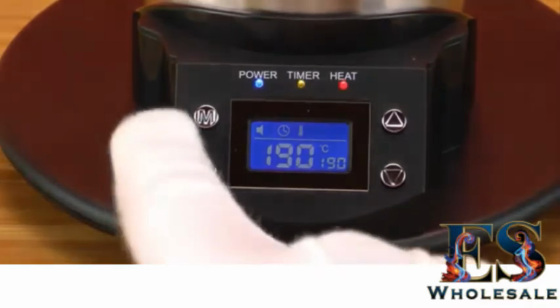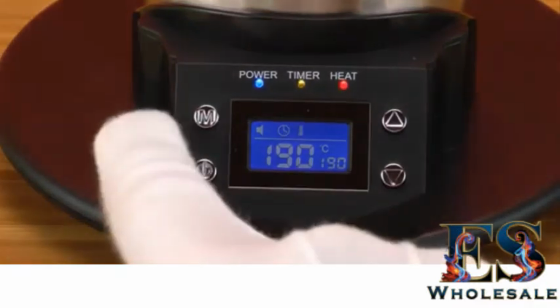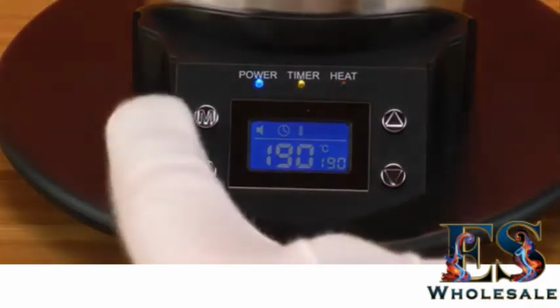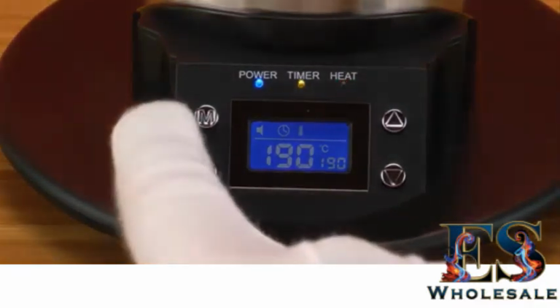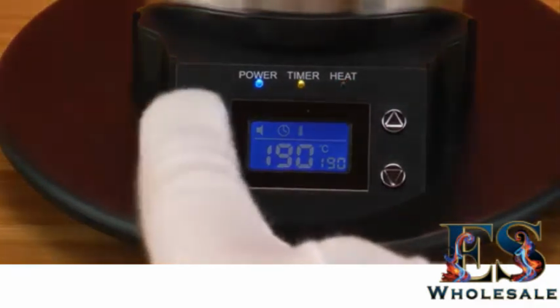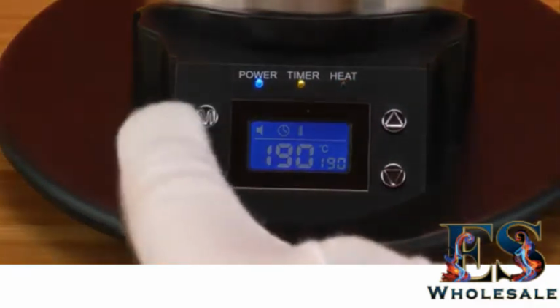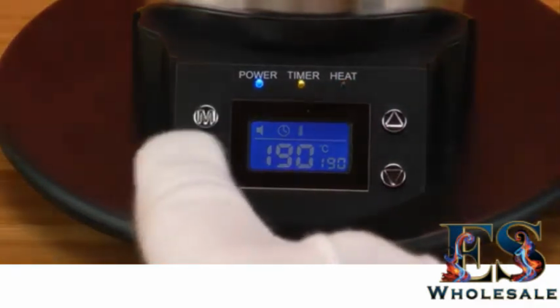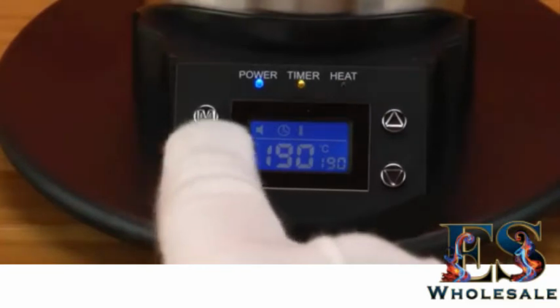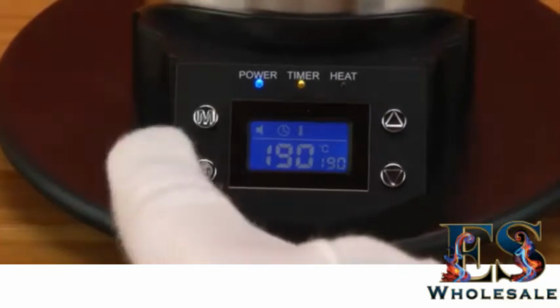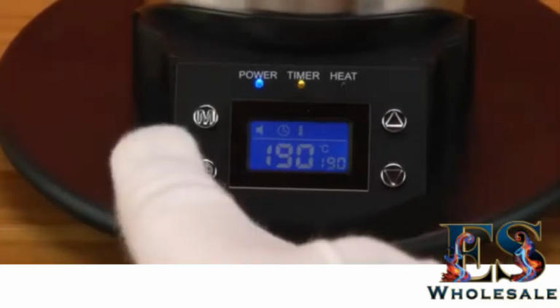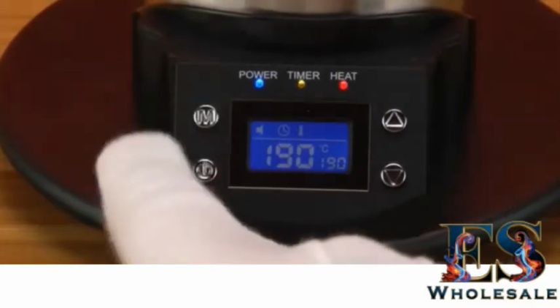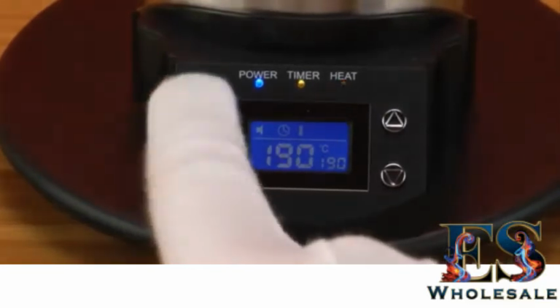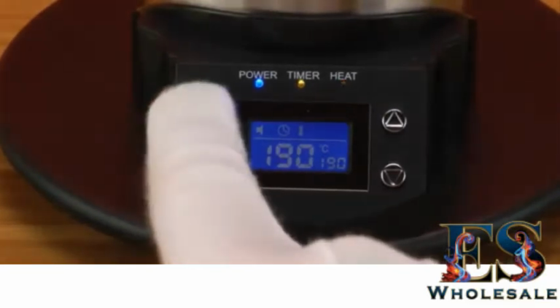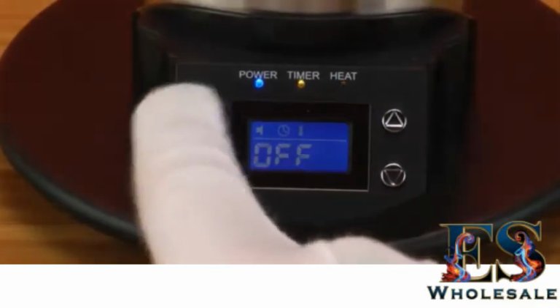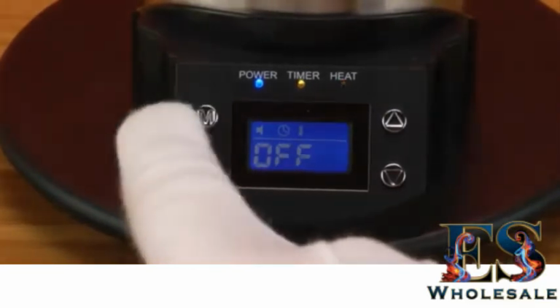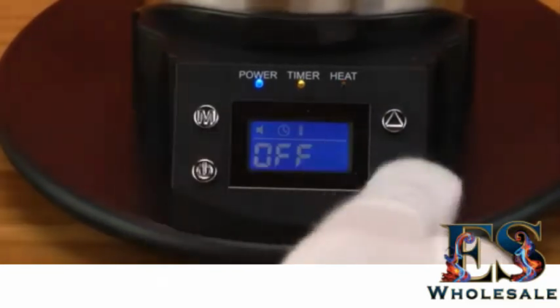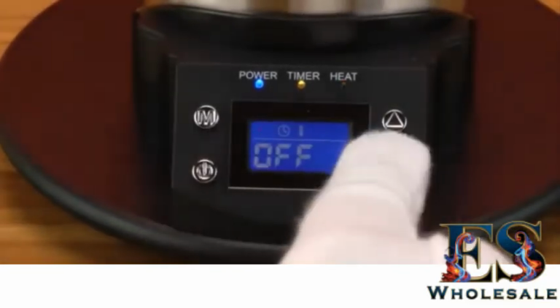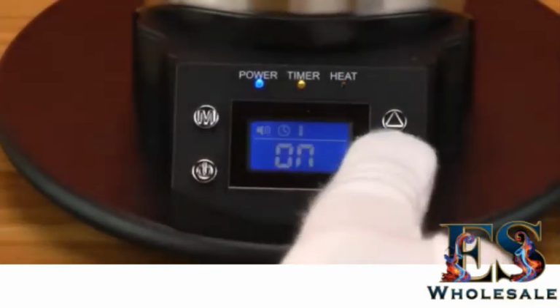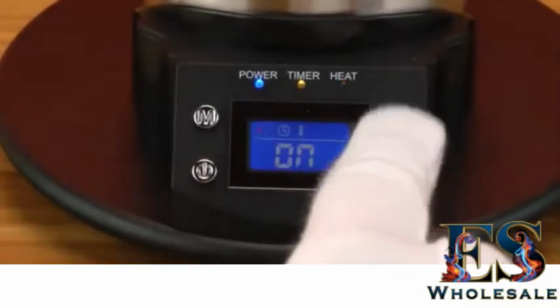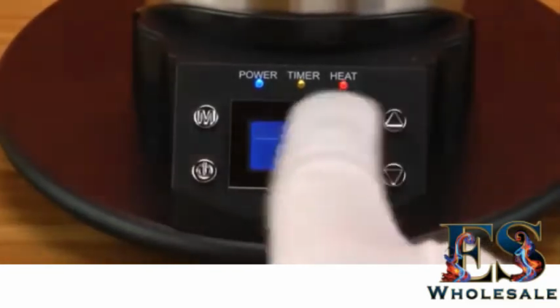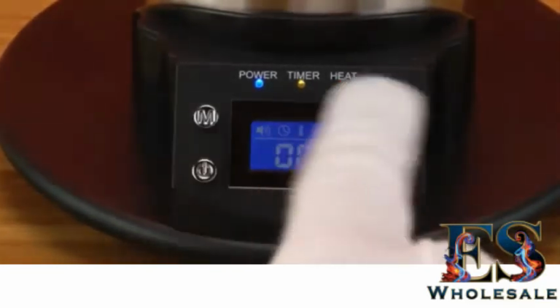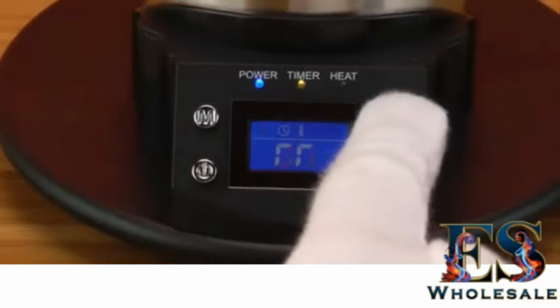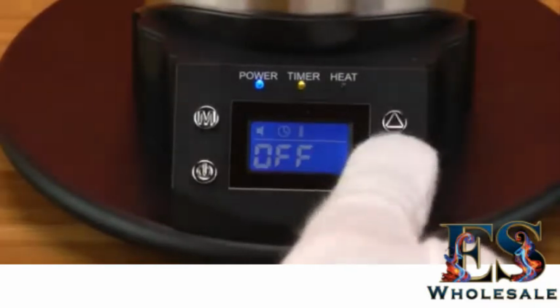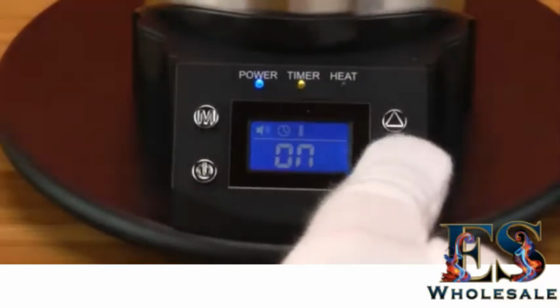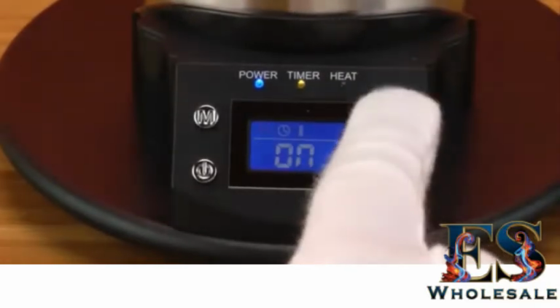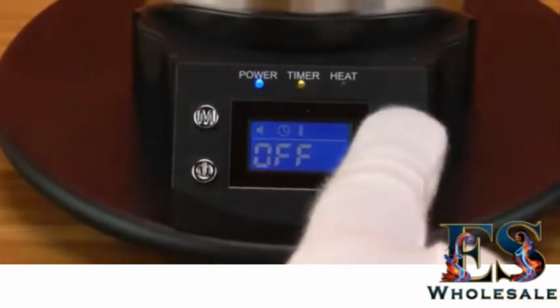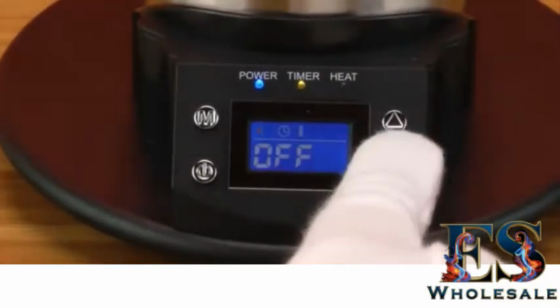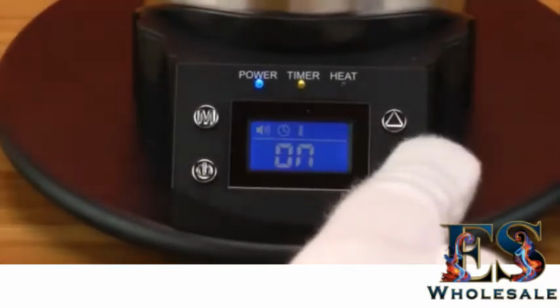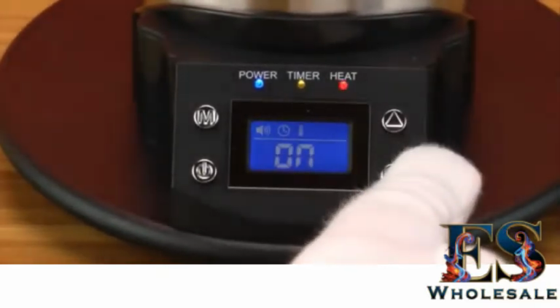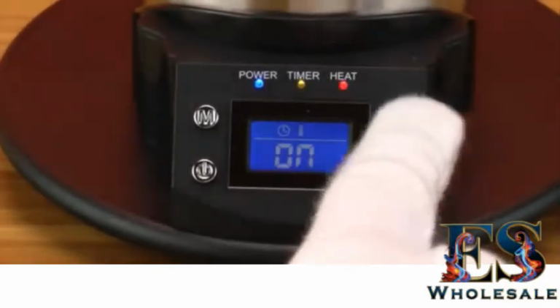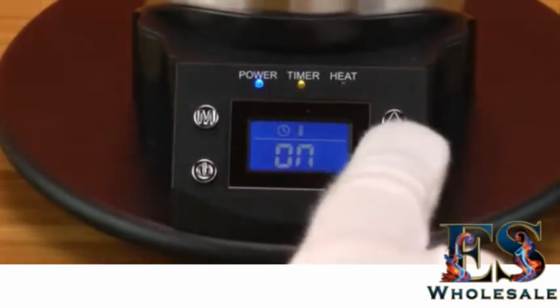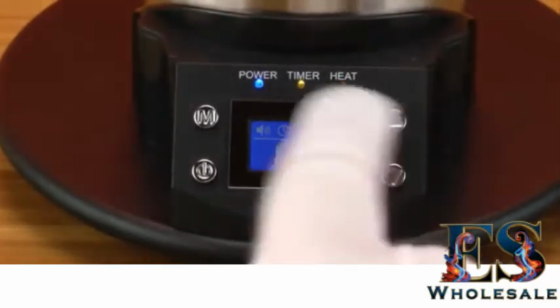For the button on the top left hand side, that's the menu button. If you press it once, it will go into the sound menu. You can turn on or off the sound so every time you press a button it will make a sound.